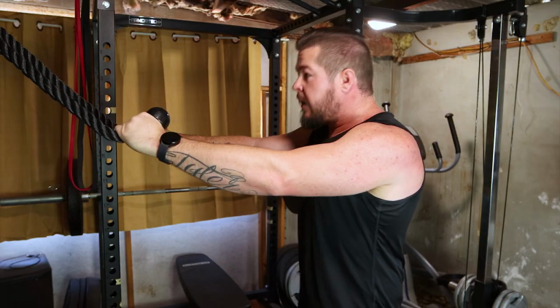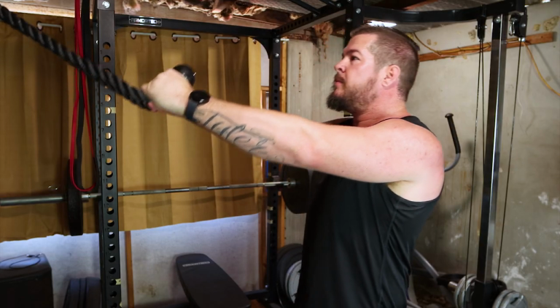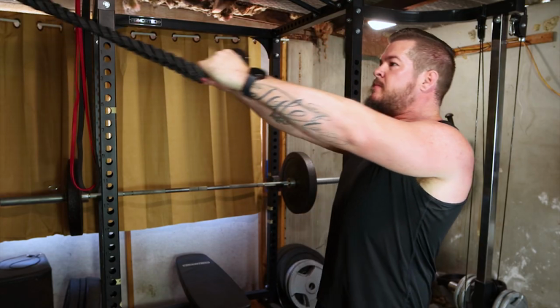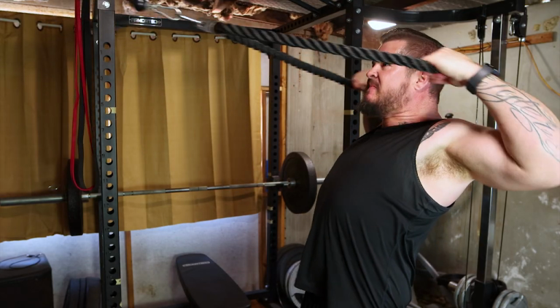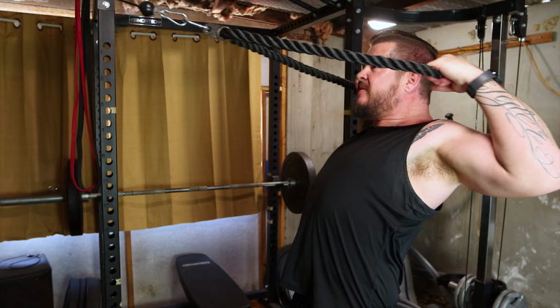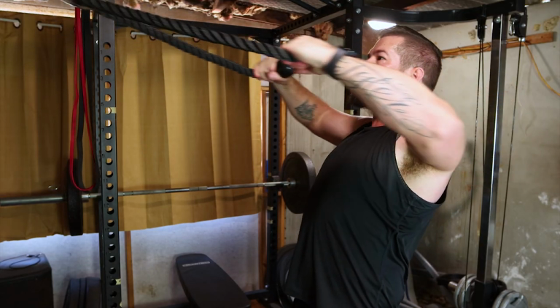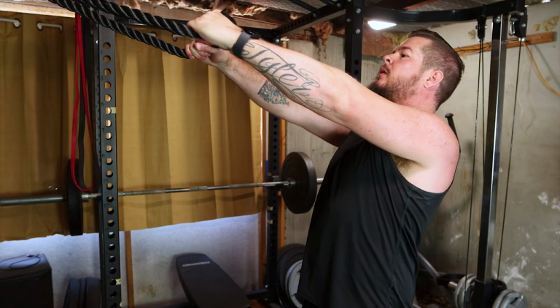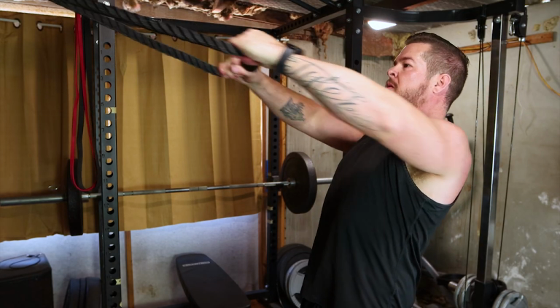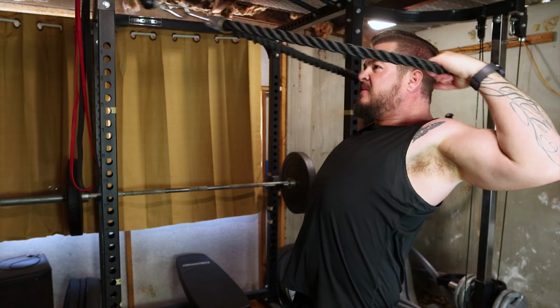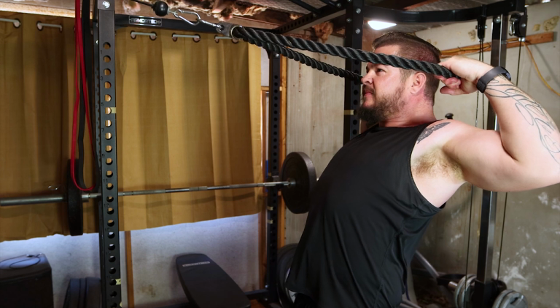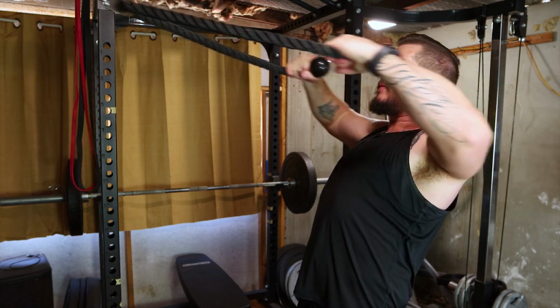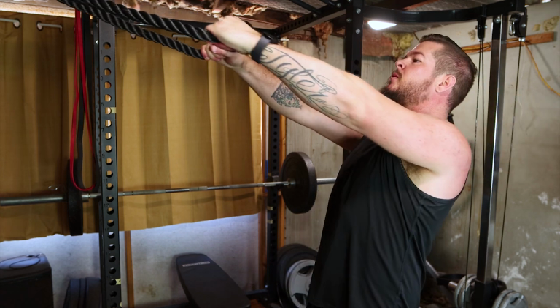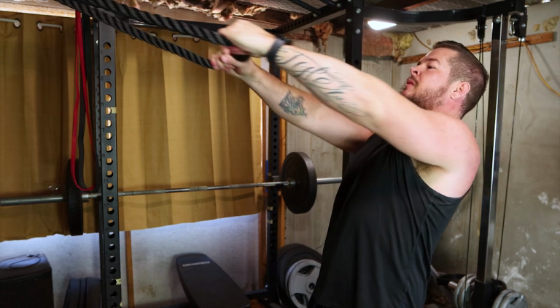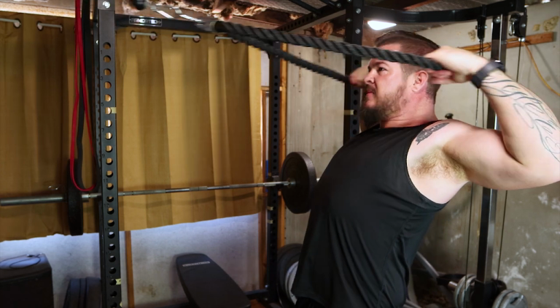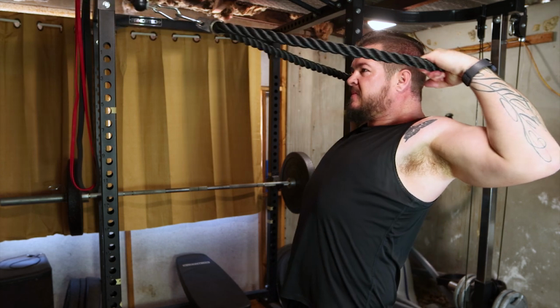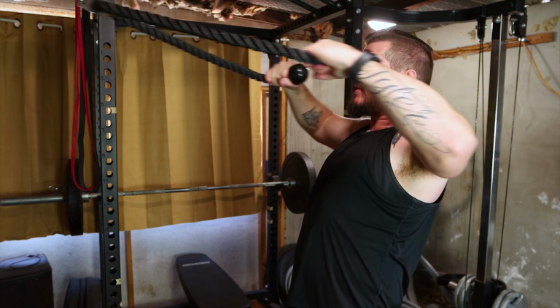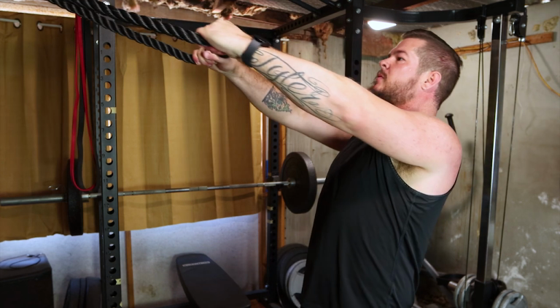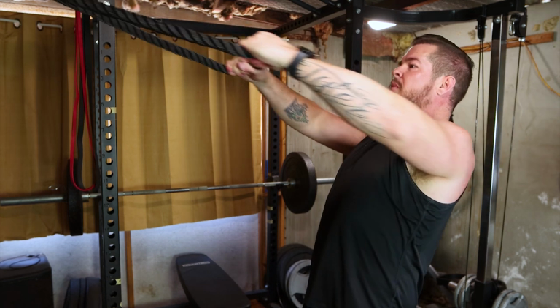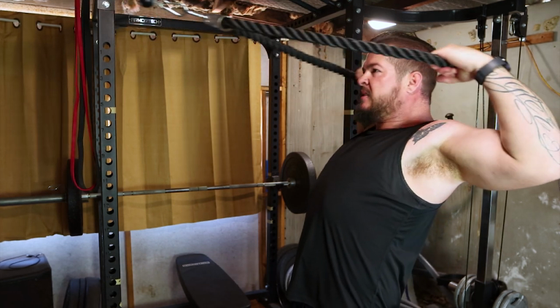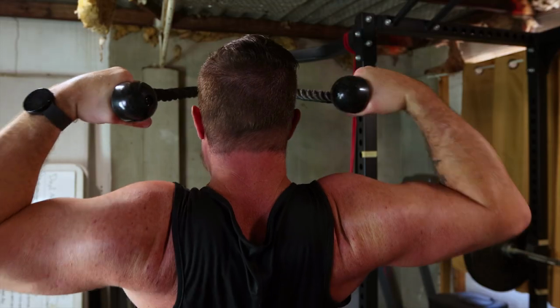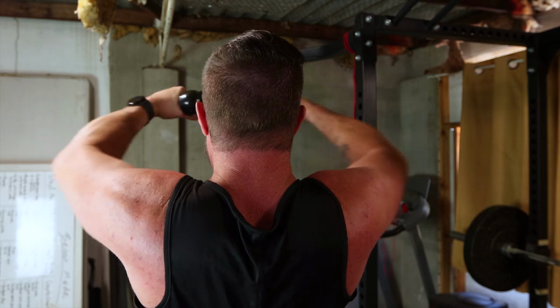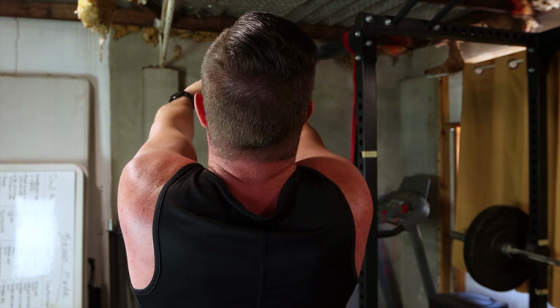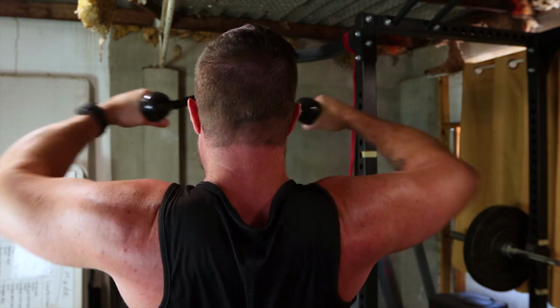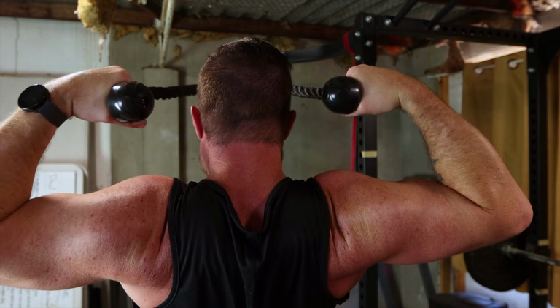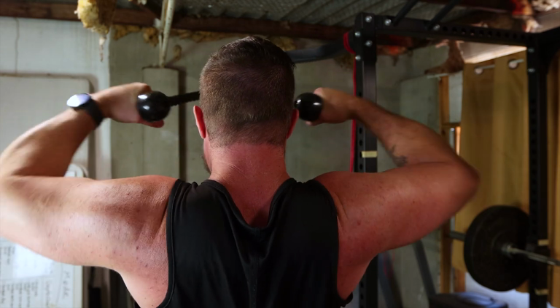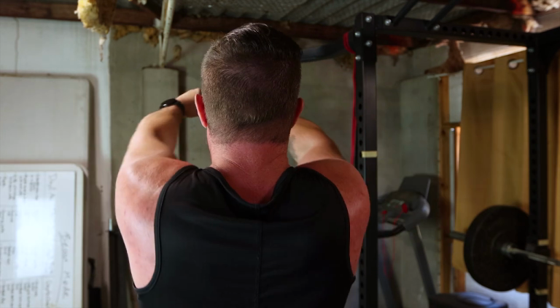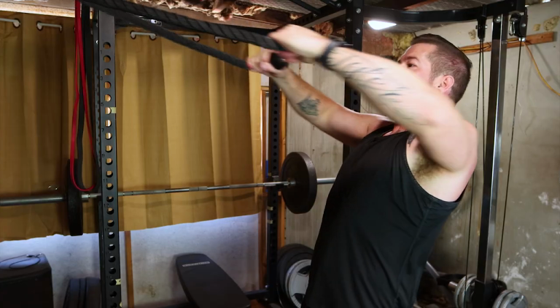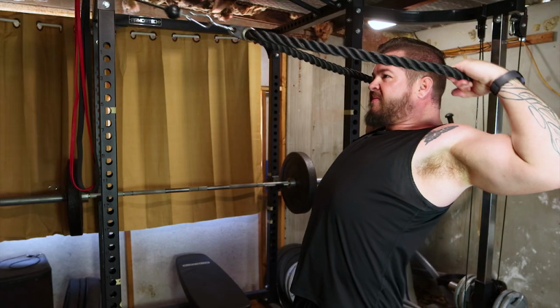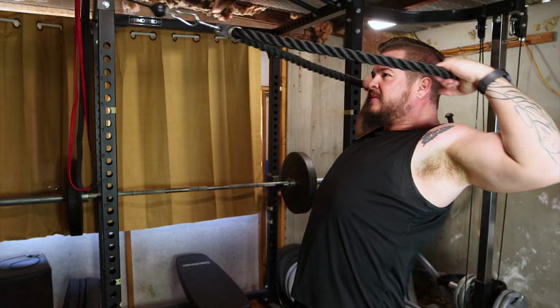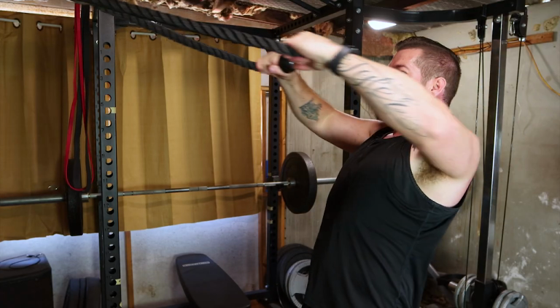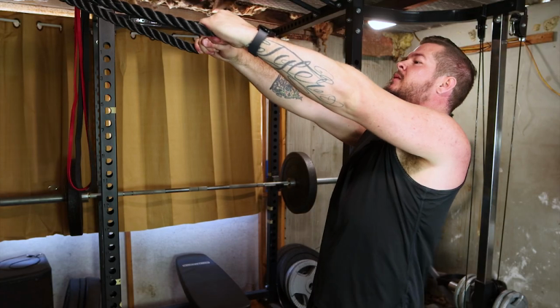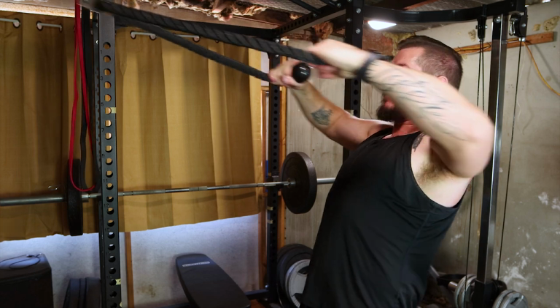Don't forget those rear delts and upper traps with face pulls. Attach a rope to the cable, pull towards your face and squeeze. This promotes a balanced, sculpted back. Aim for four sets of 12 to 15 reps.